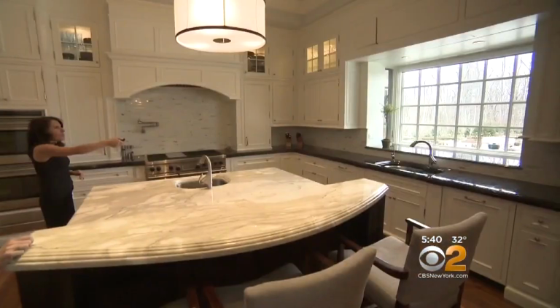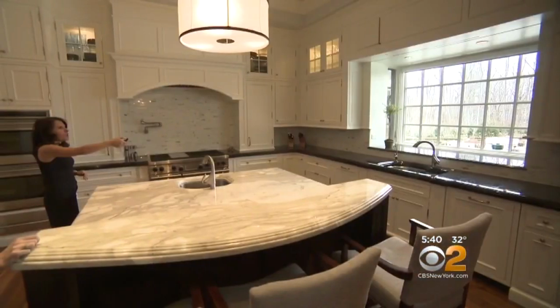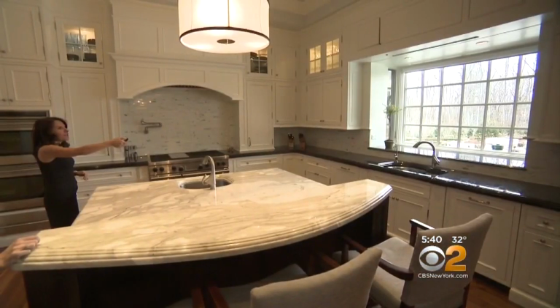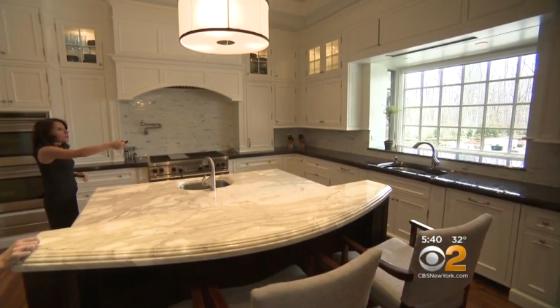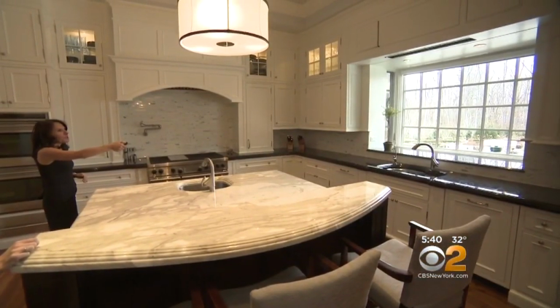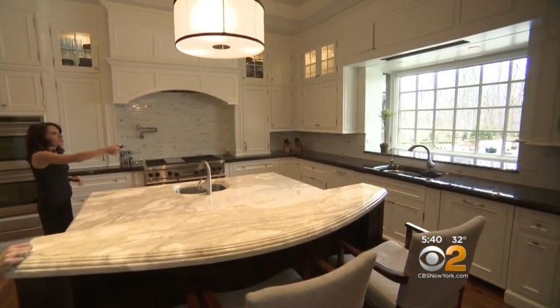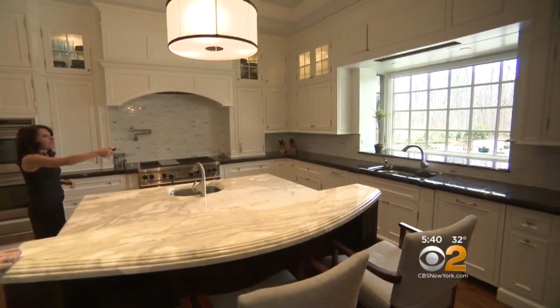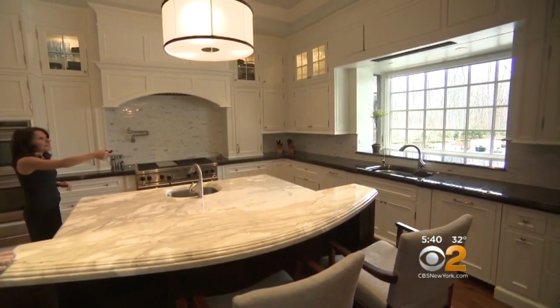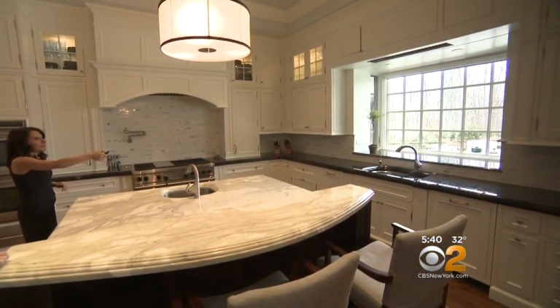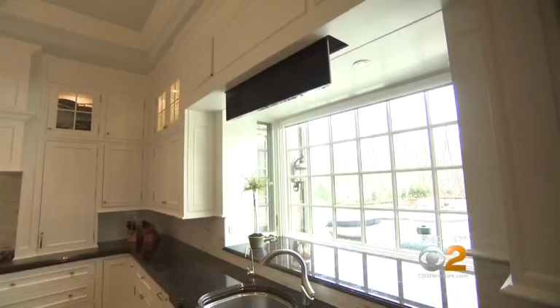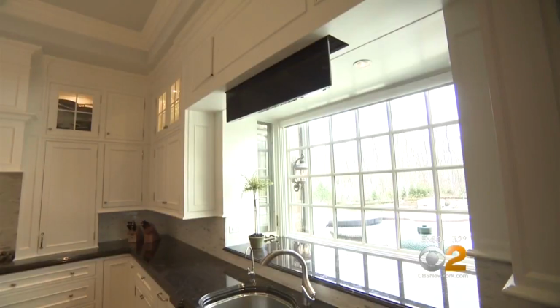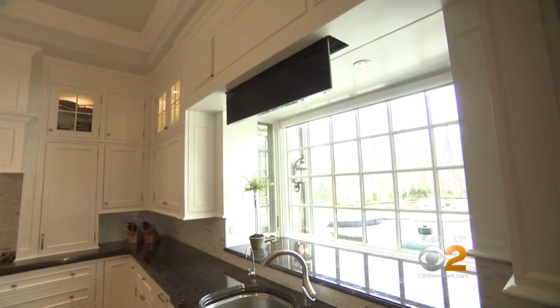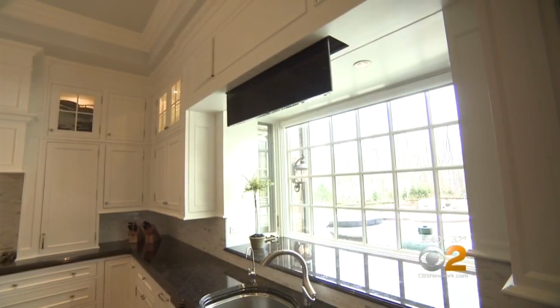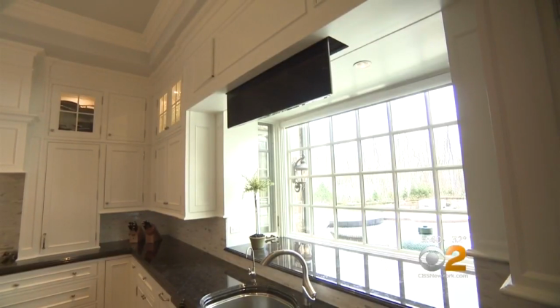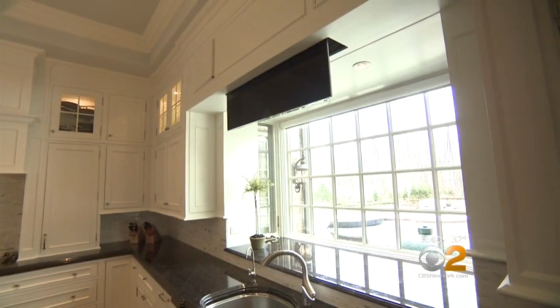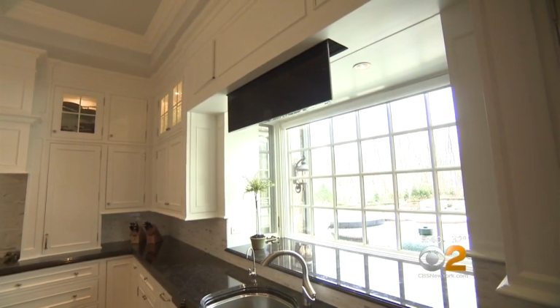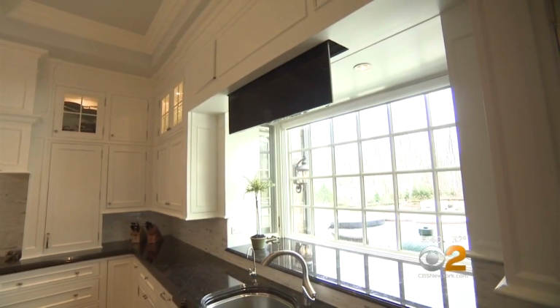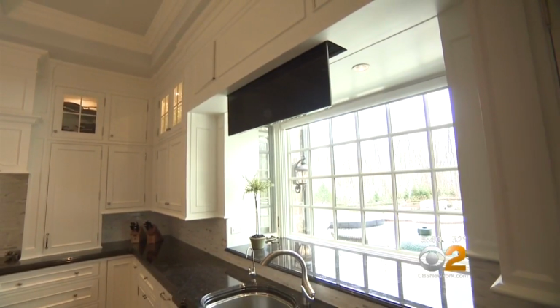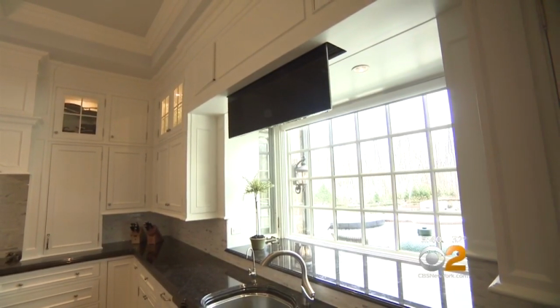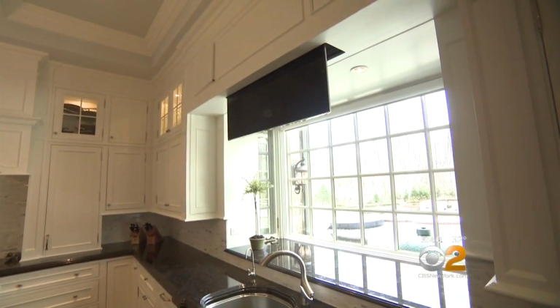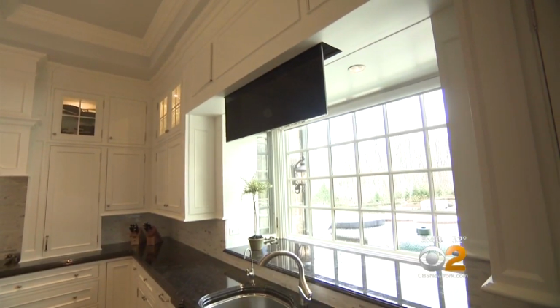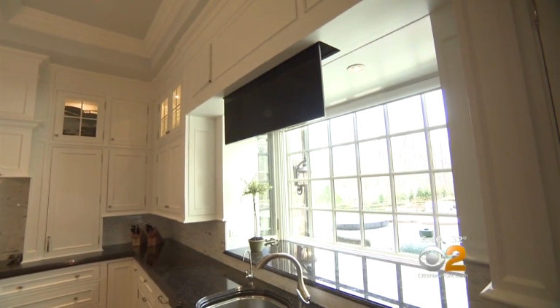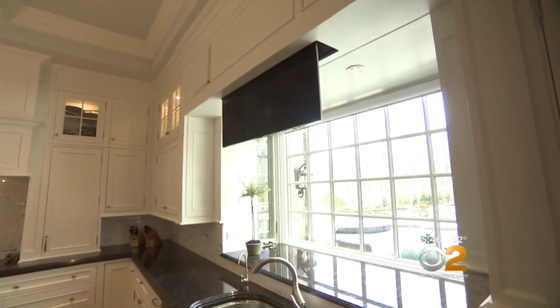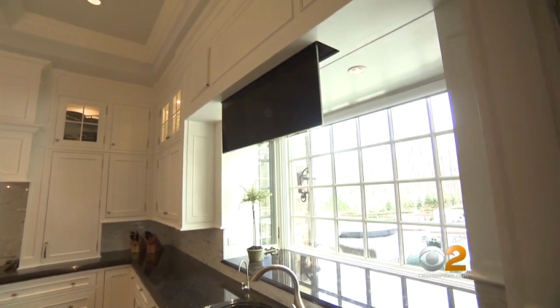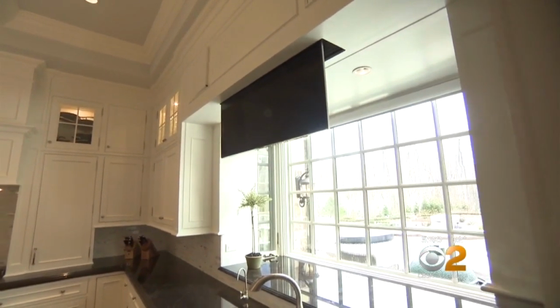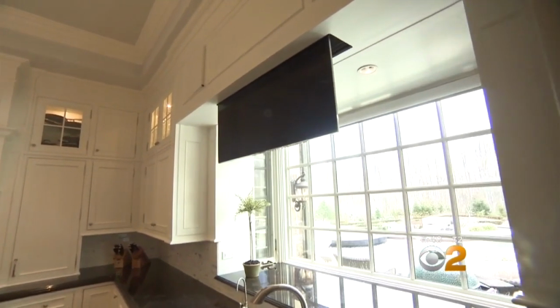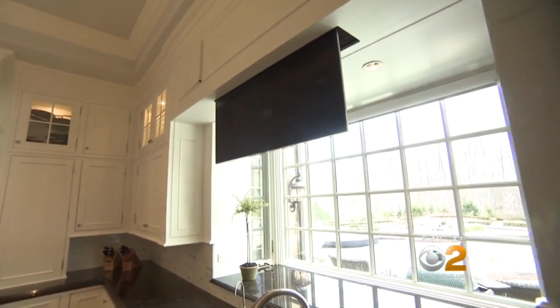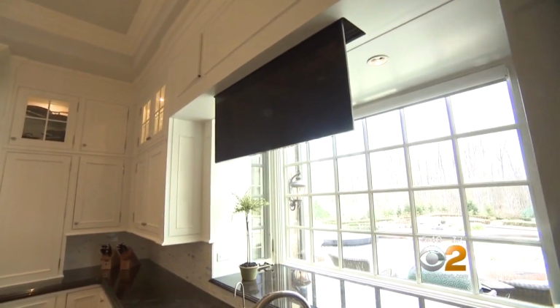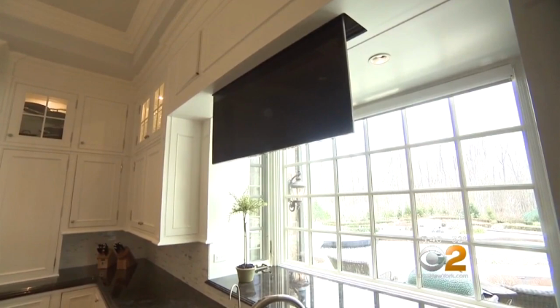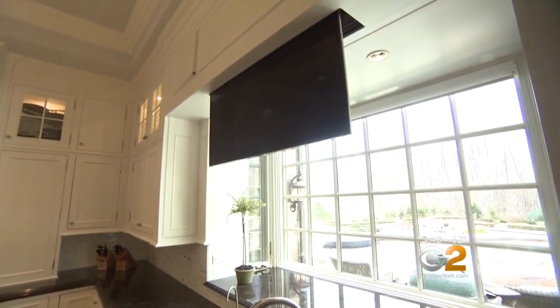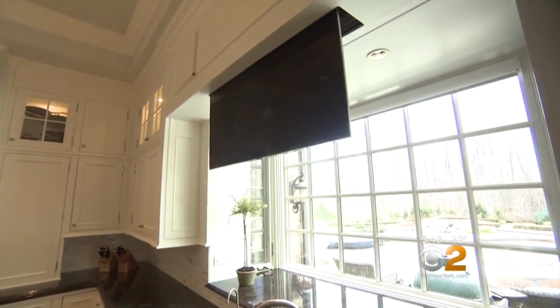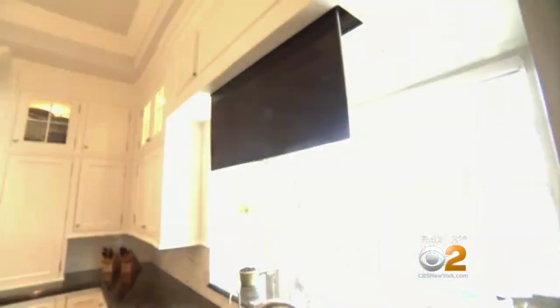If you're here and you want to watch TV, it just drops from the ceiling. The vision of 55 Penwood is to match automation with beautiful architecture and design.